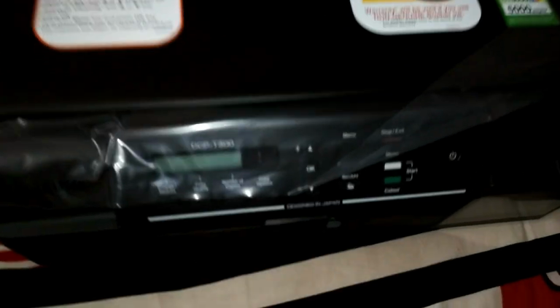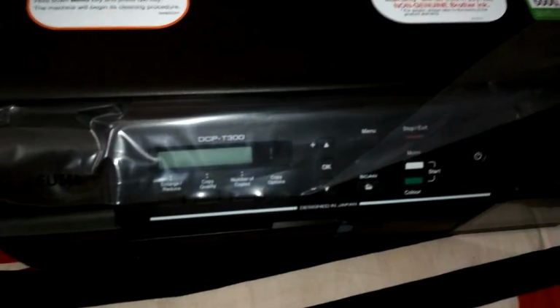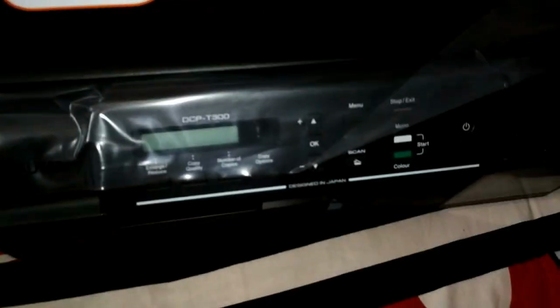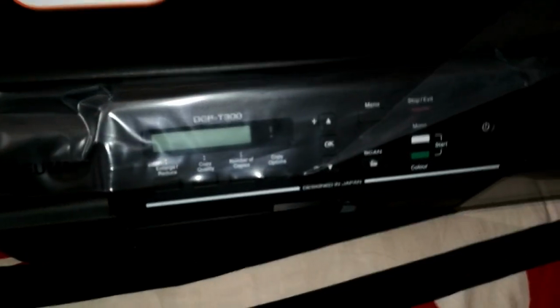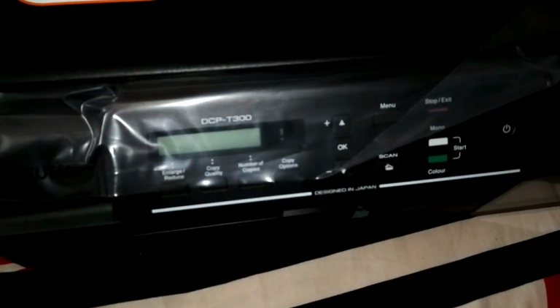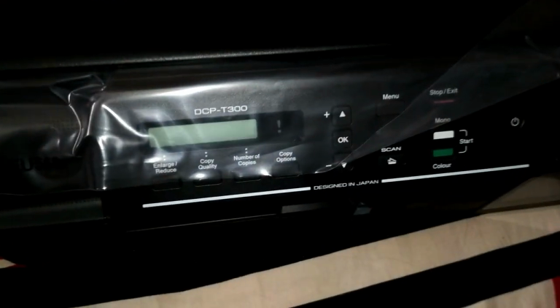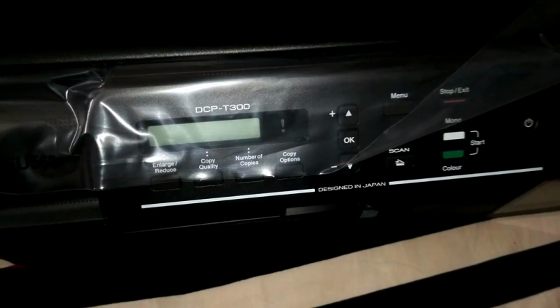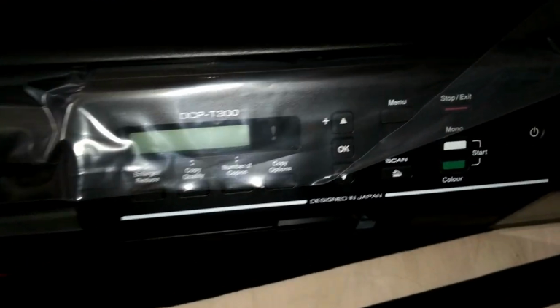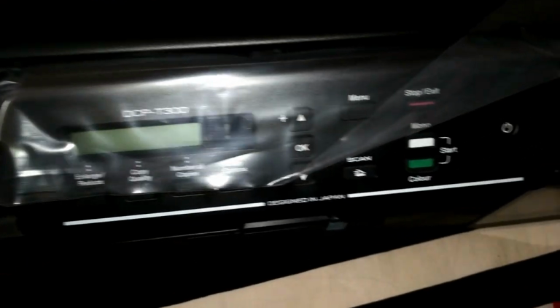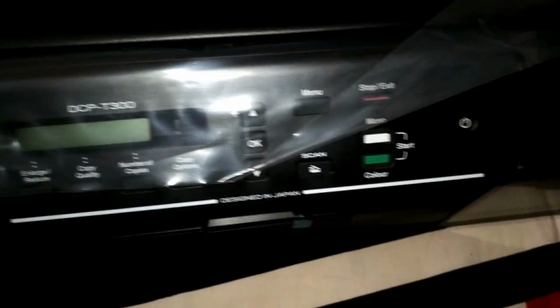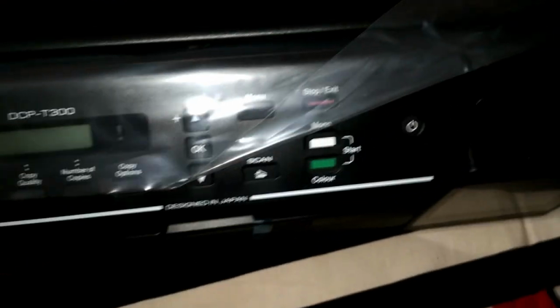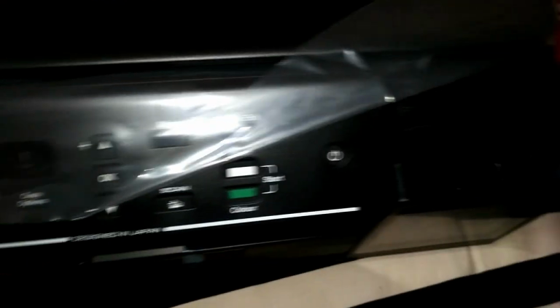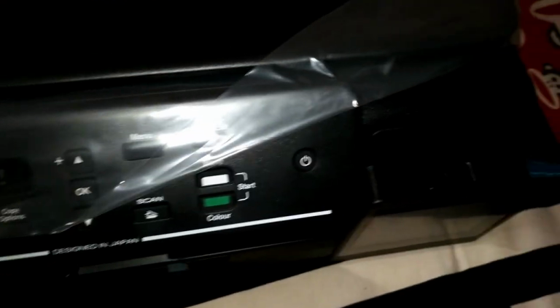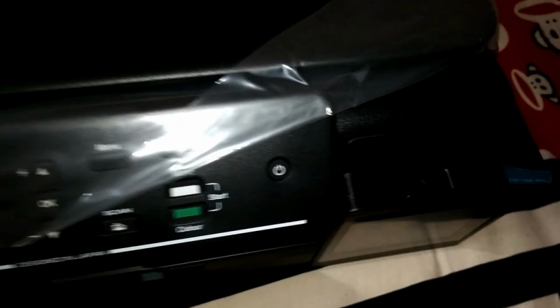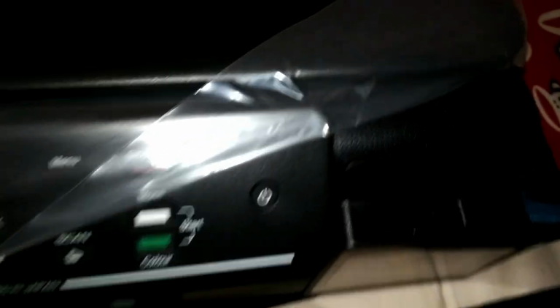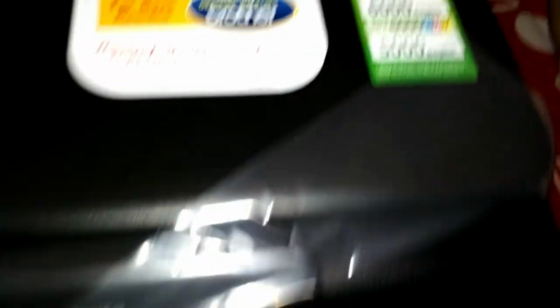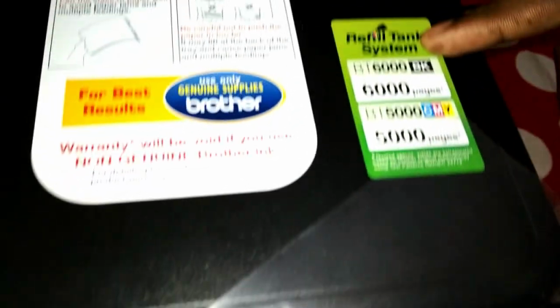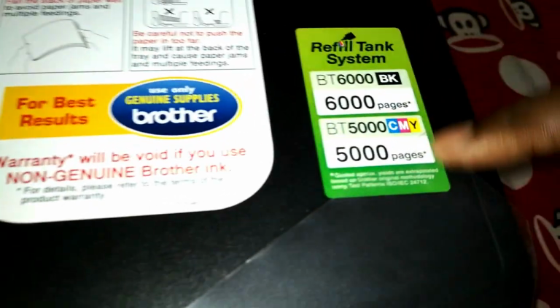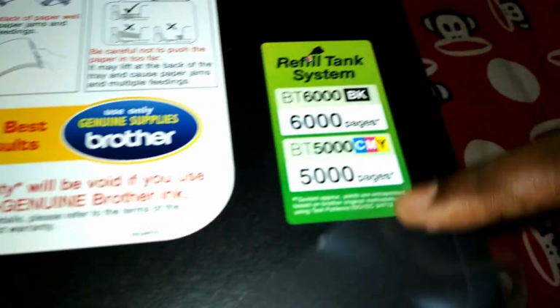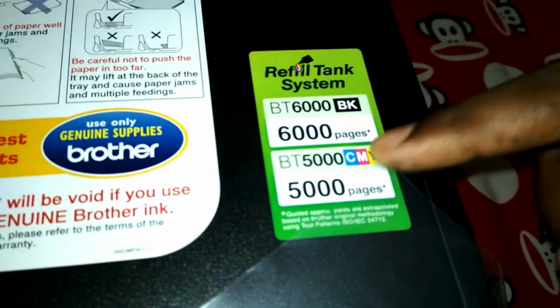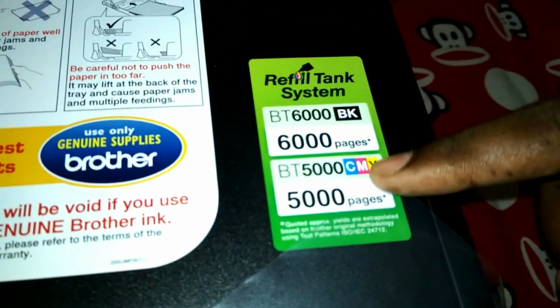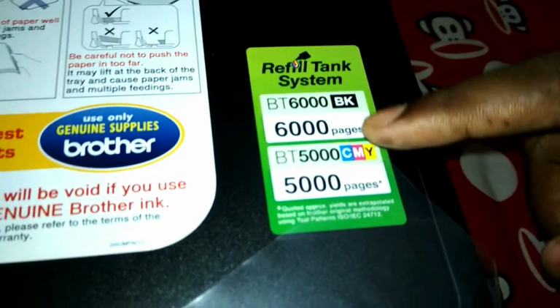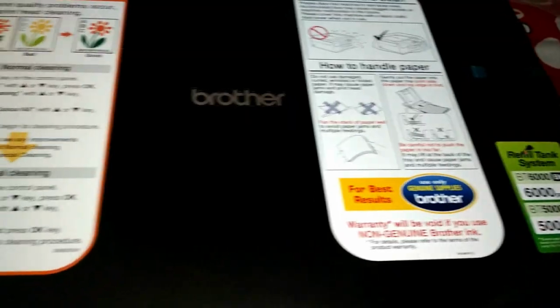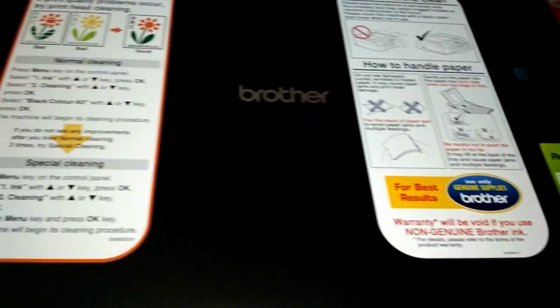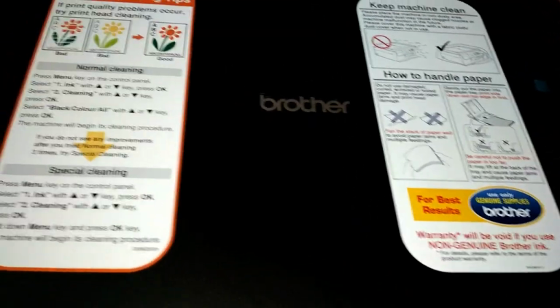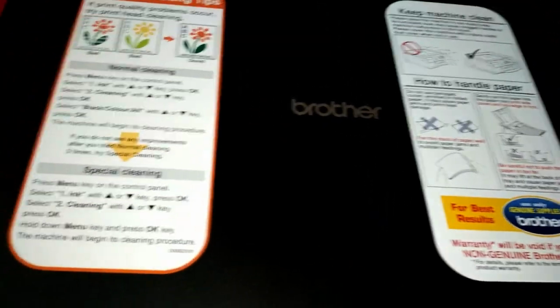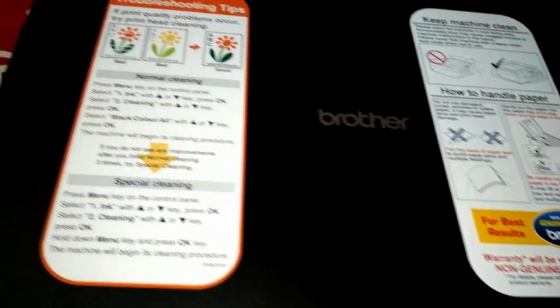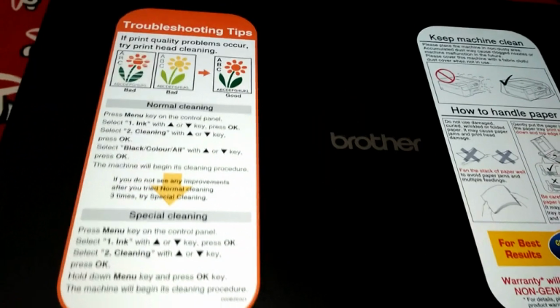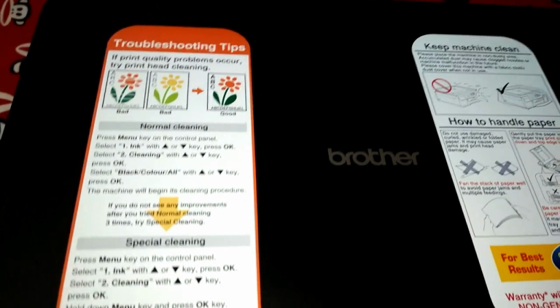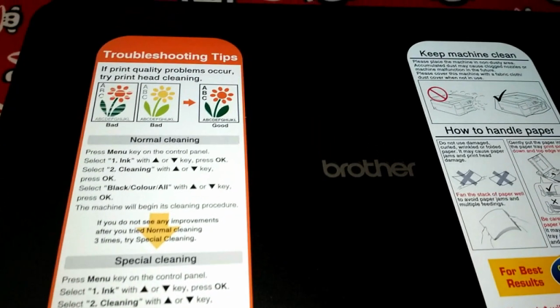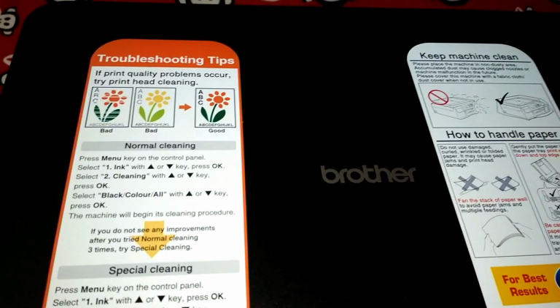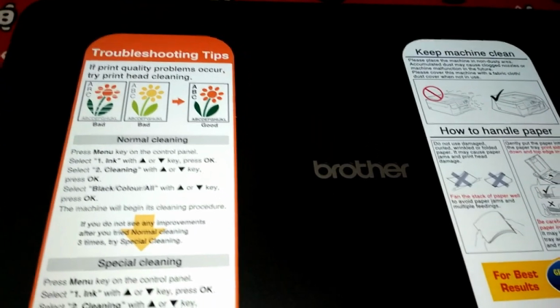The look and feel of the printer is very good. Here it shows the claims again that the black ink will print up to 6000 pages and the color ink will print up to 5000 pages.